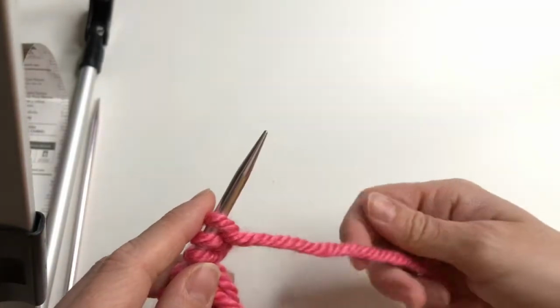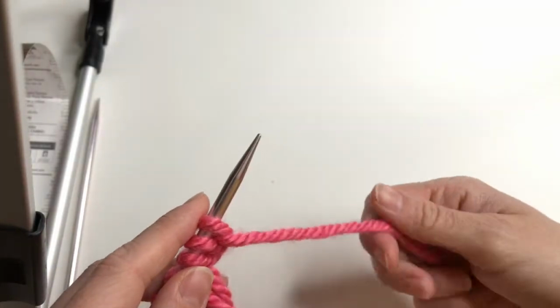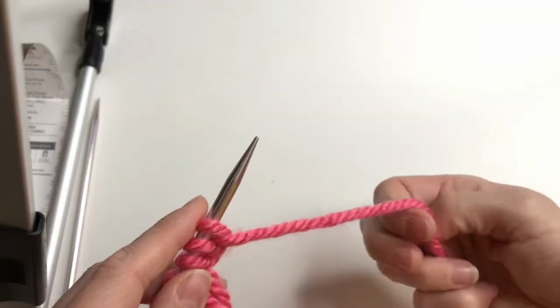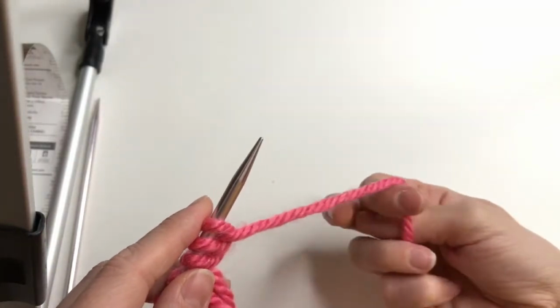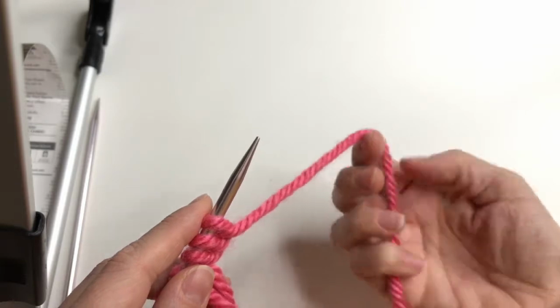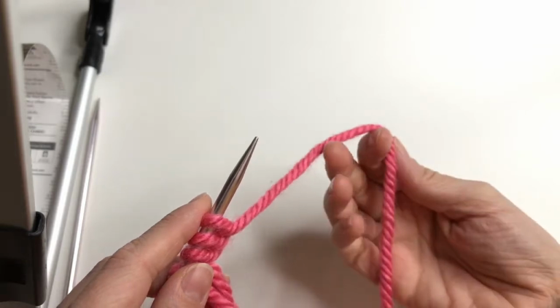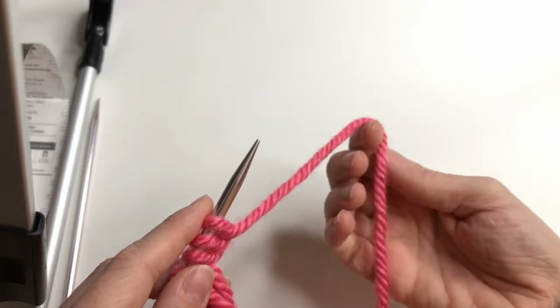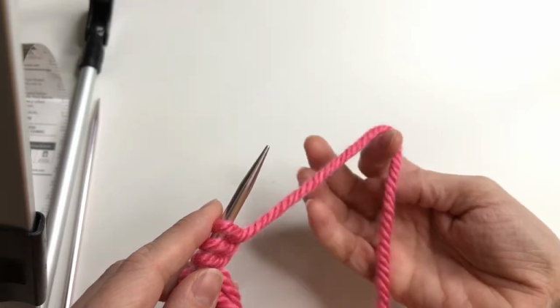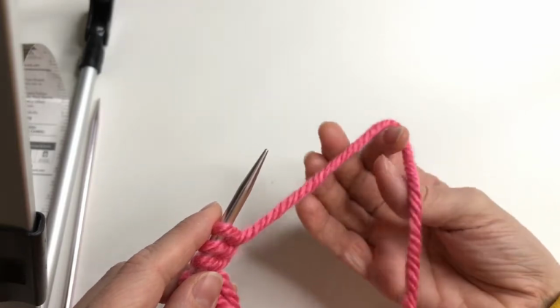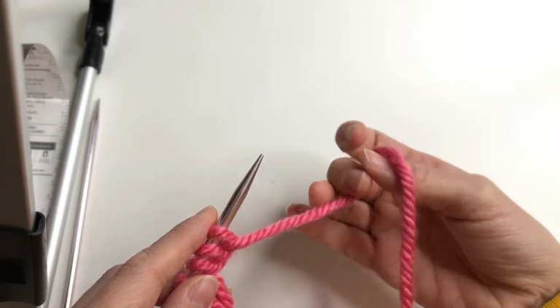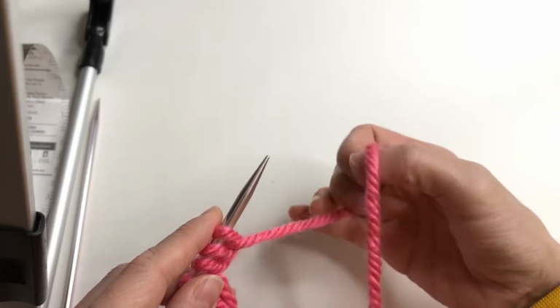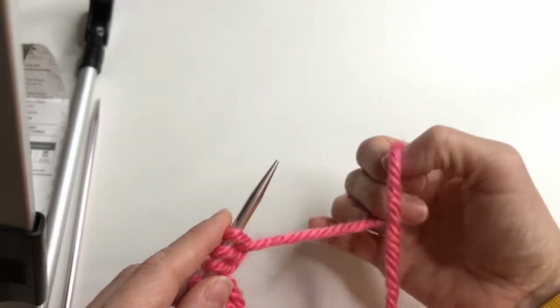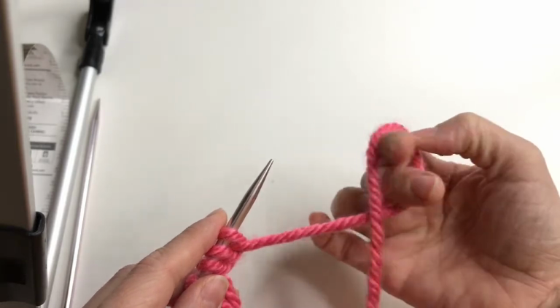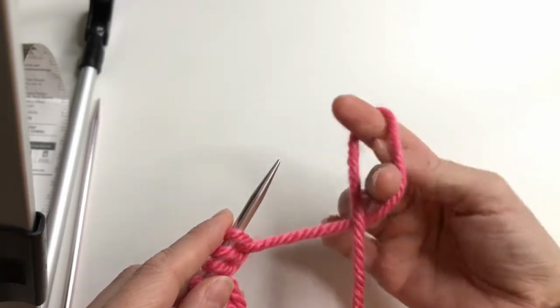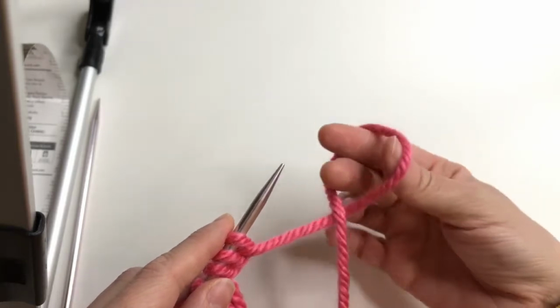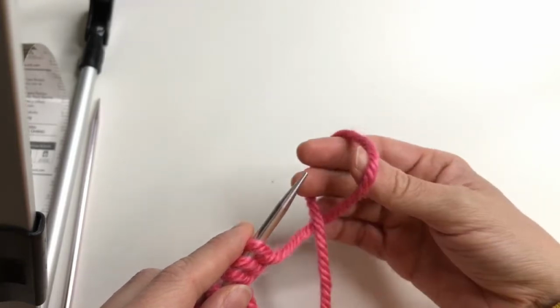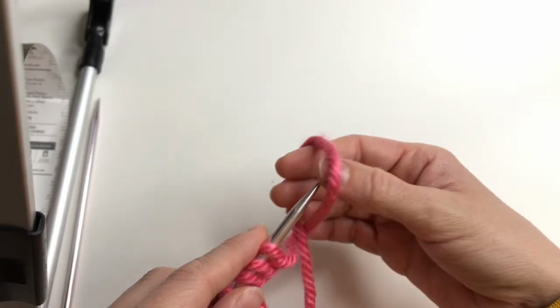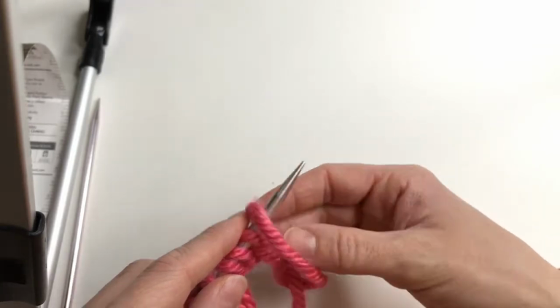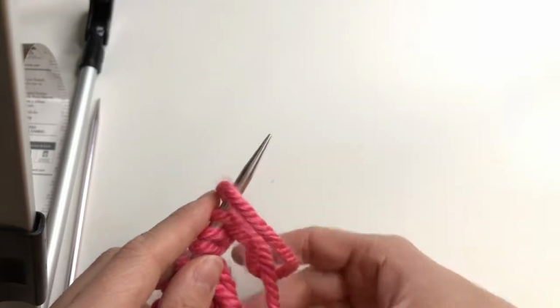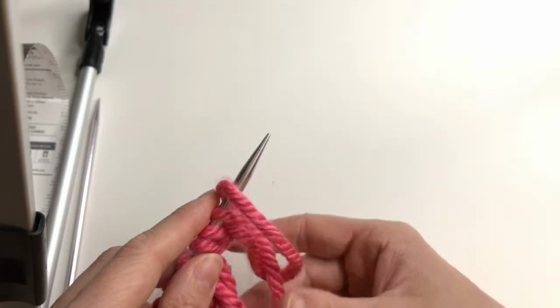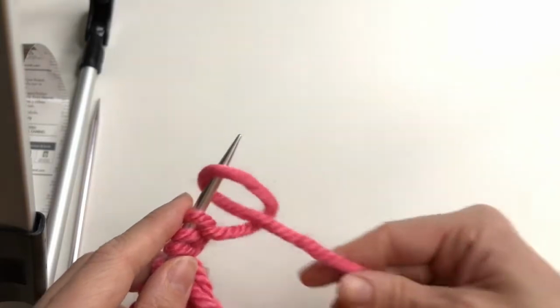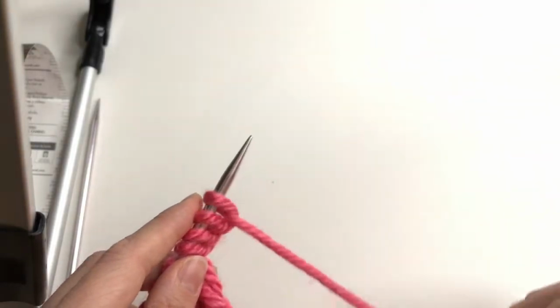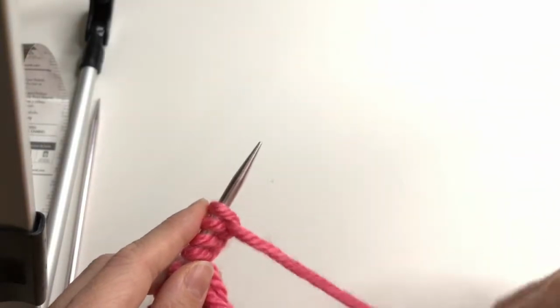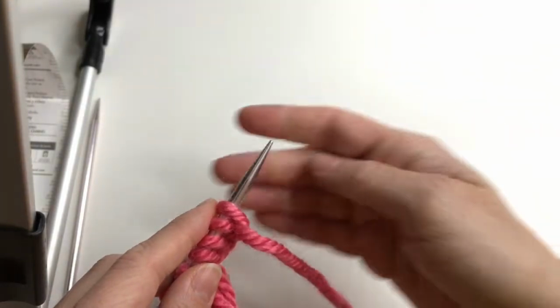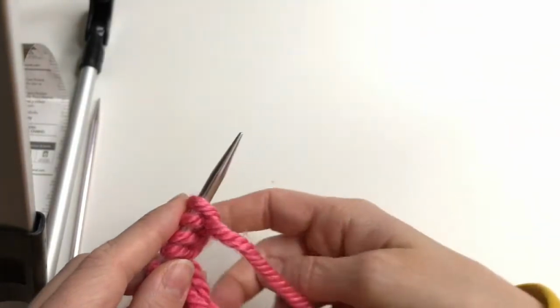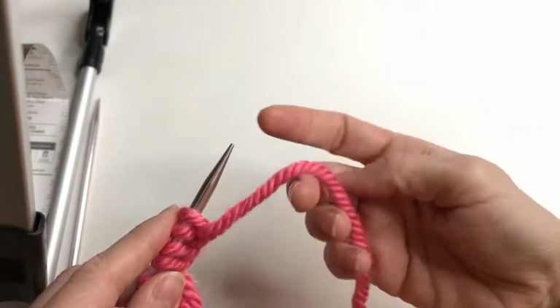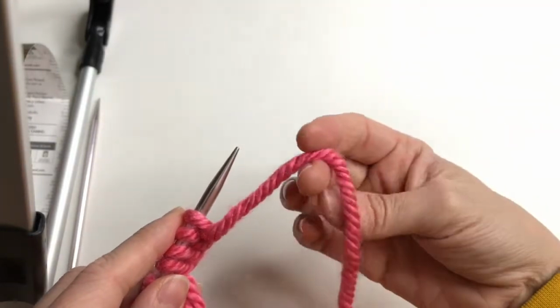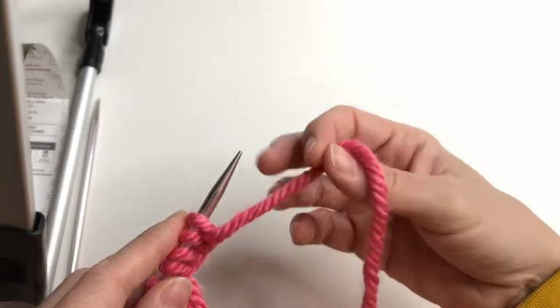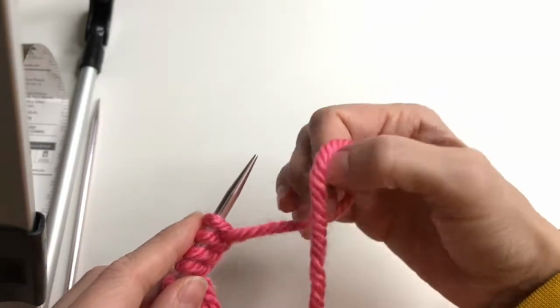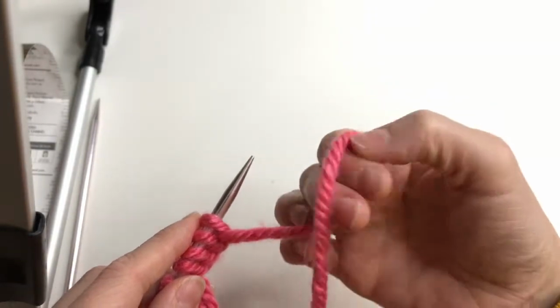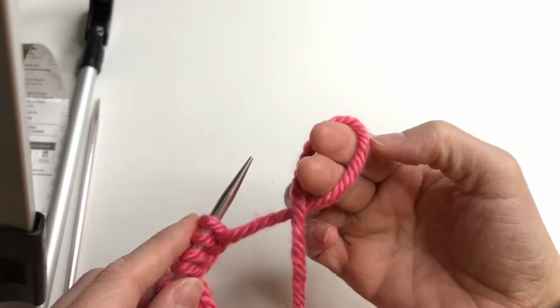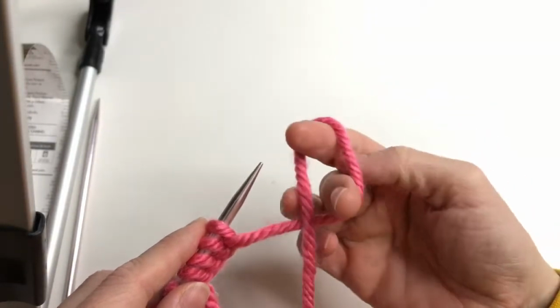I'll show you again. Take a yarn, twist, take your yarn, twist again.